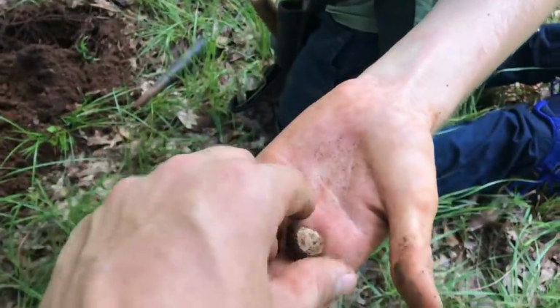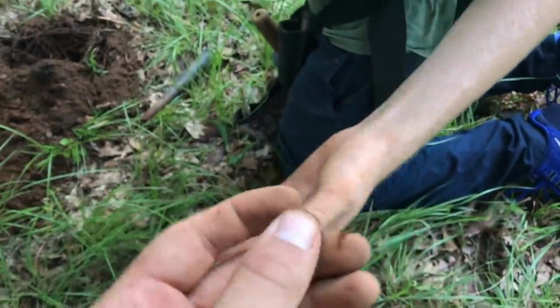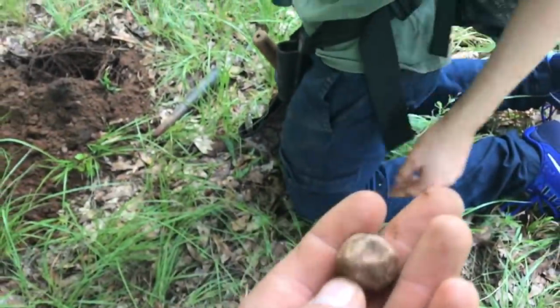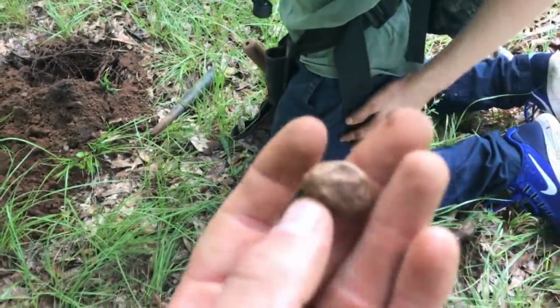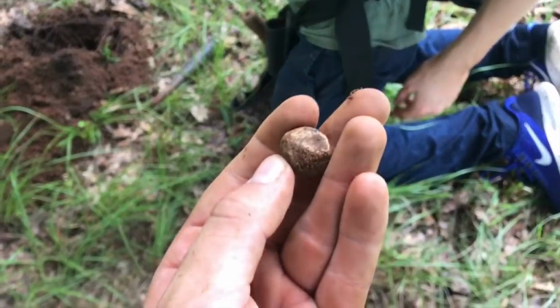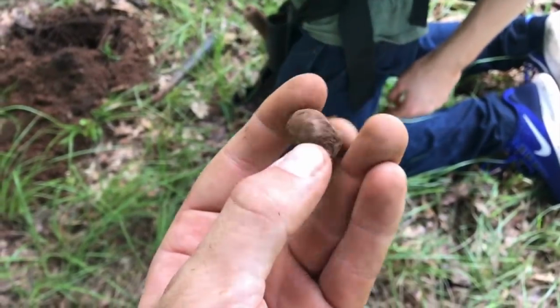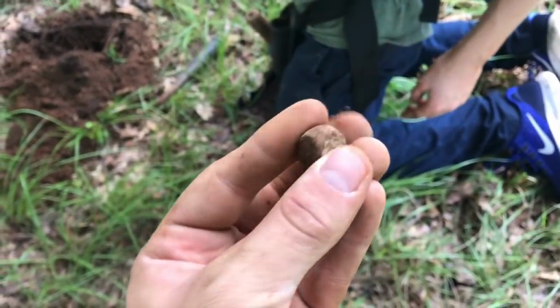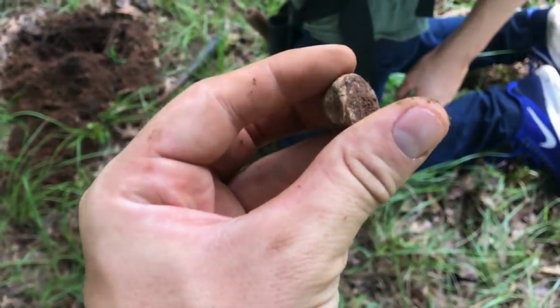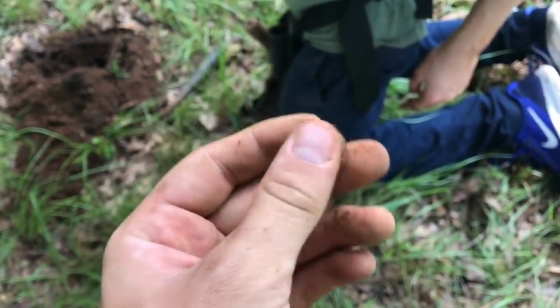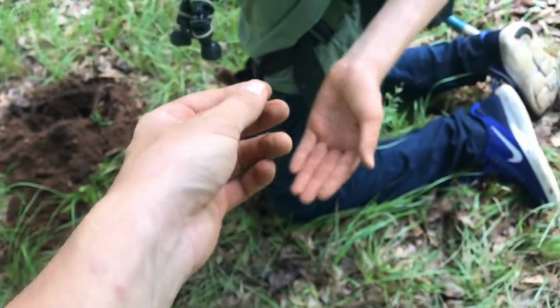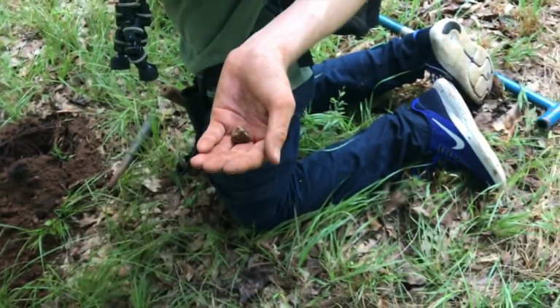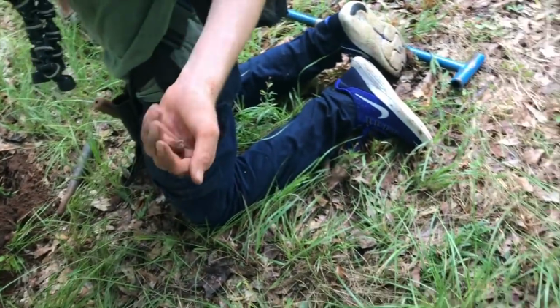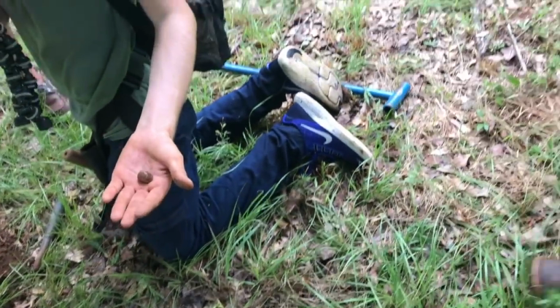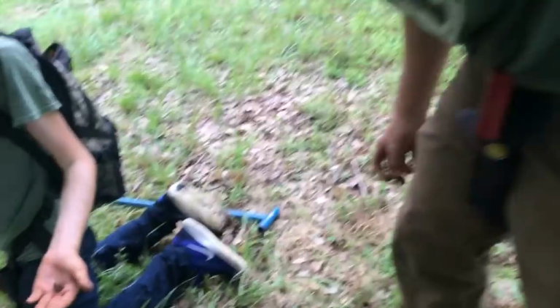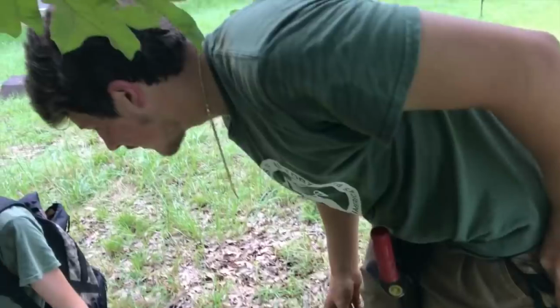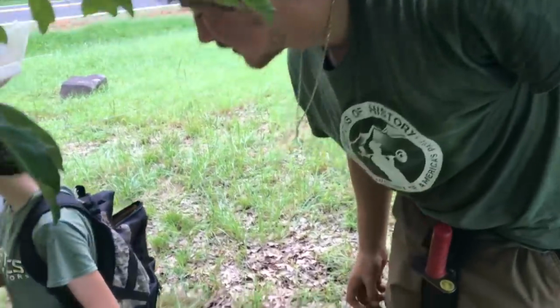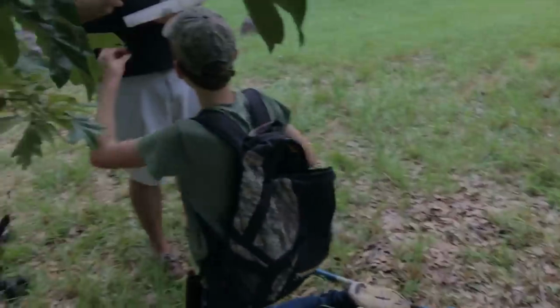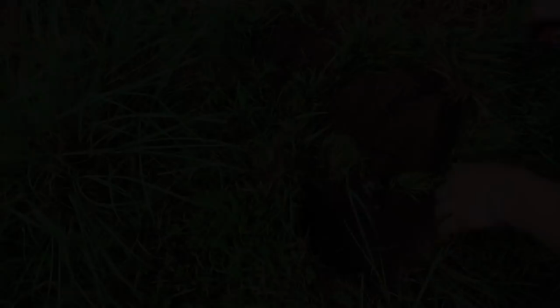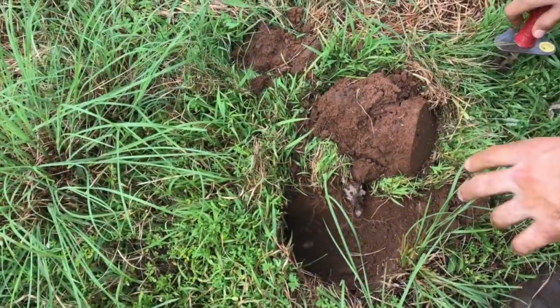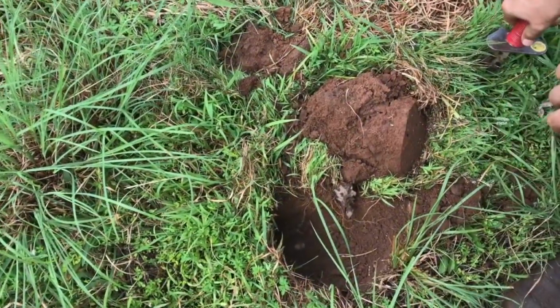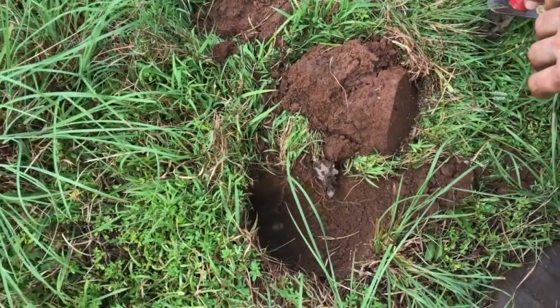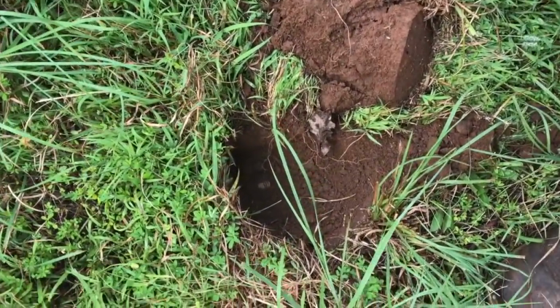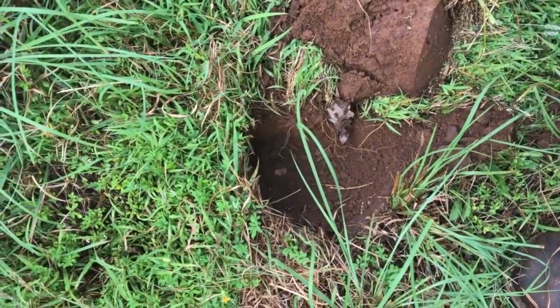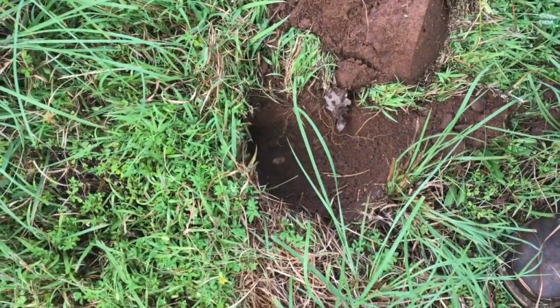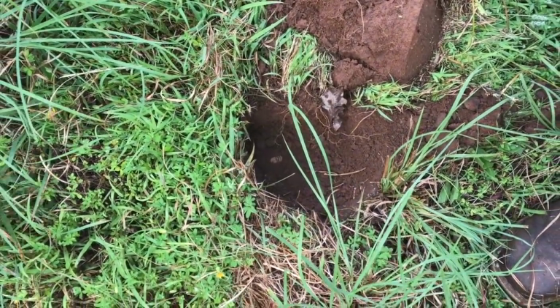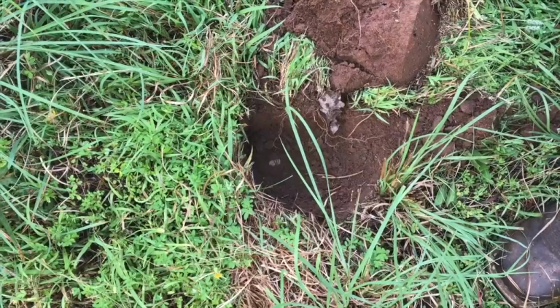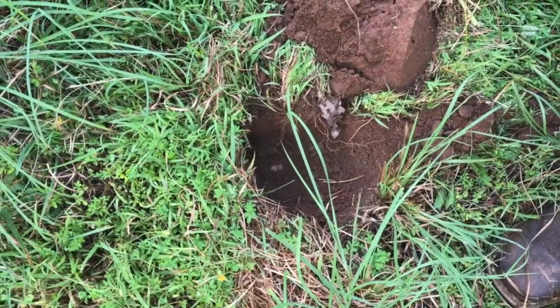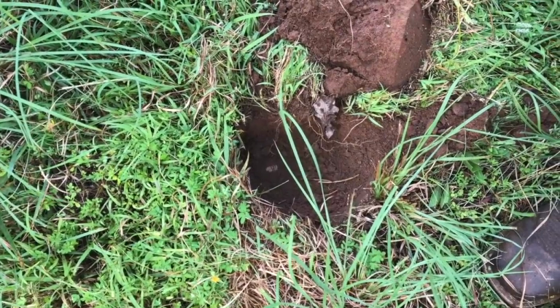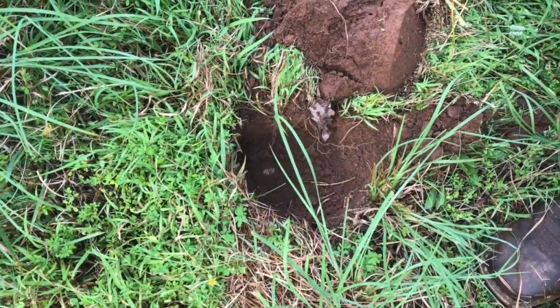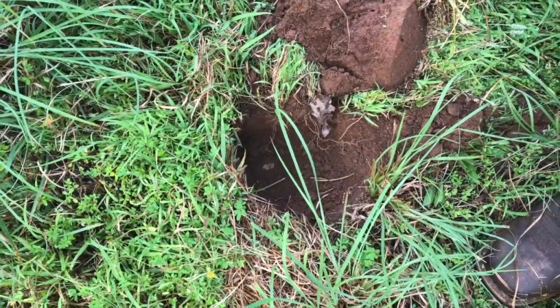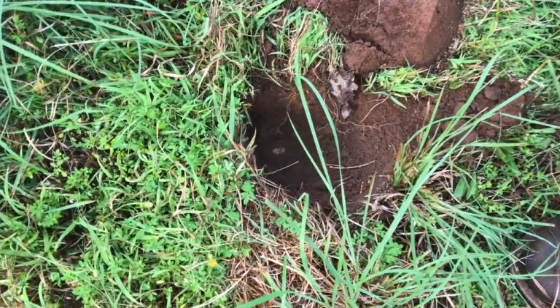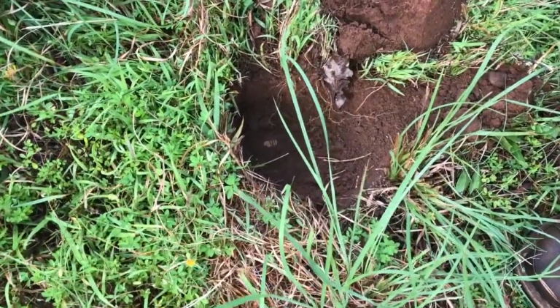Oh, that's a case shot — that's from a shell. Your first piece of artillery! He's got a case shot. Jay's got a bullet in the hole and you can see it from here. That's pretty, that's really cool. Let's pop it out of there.